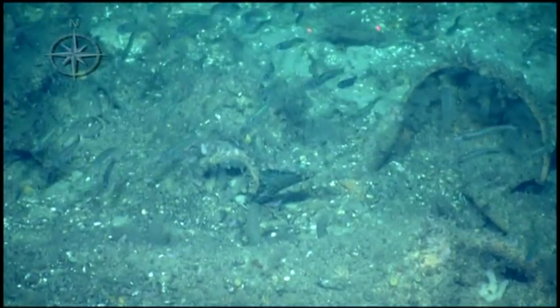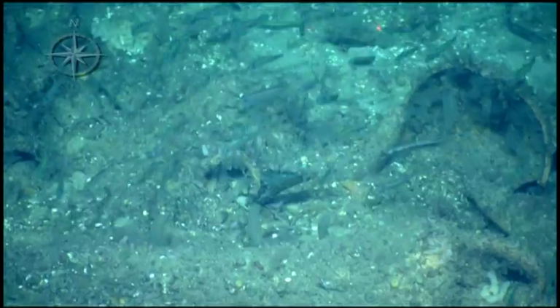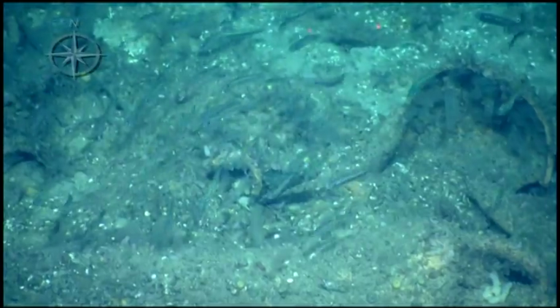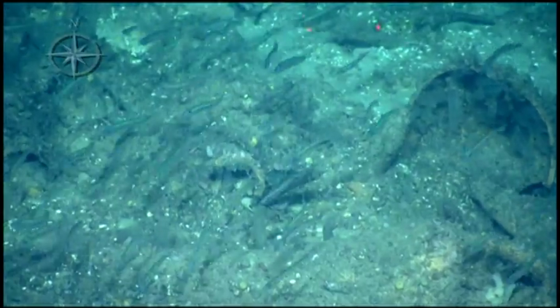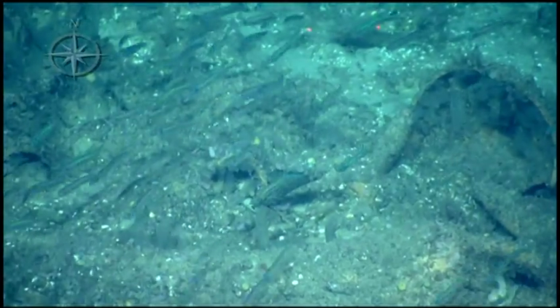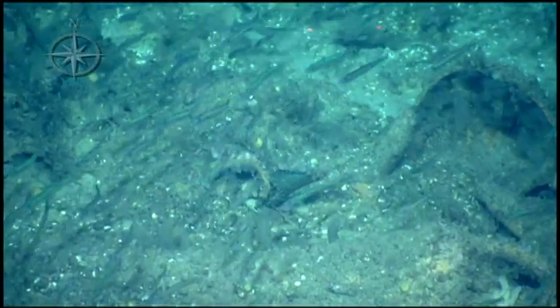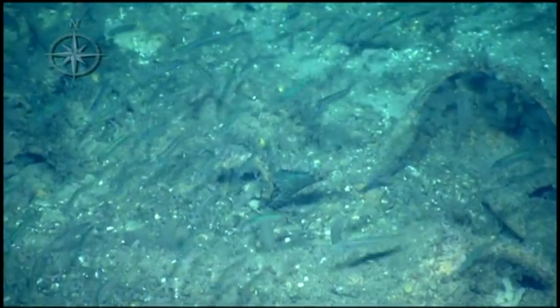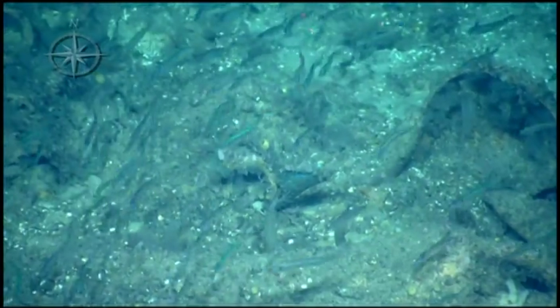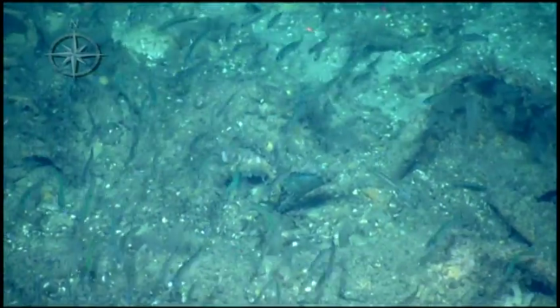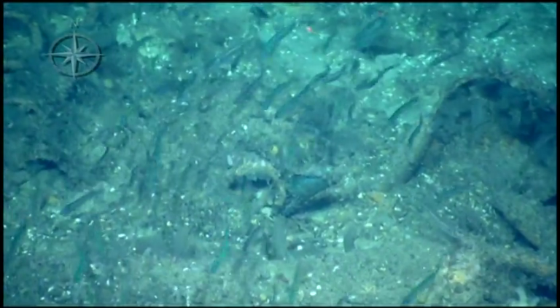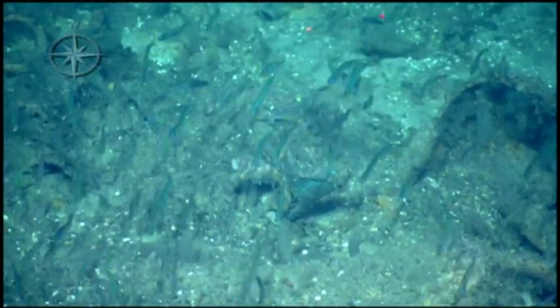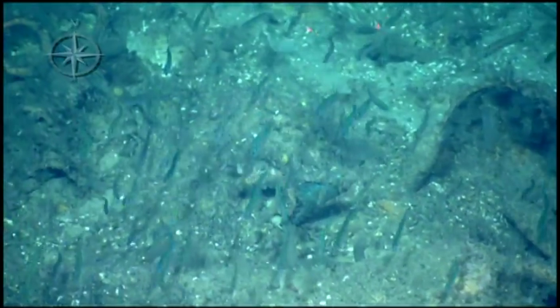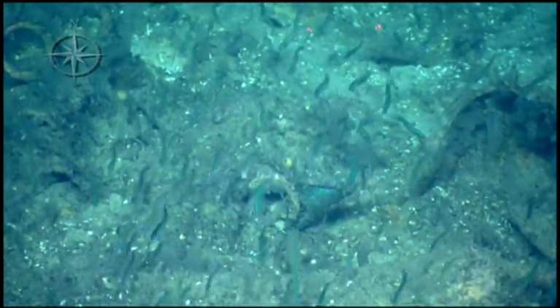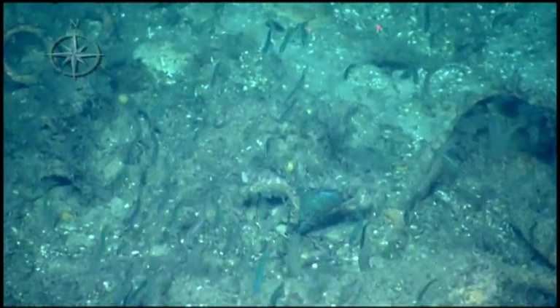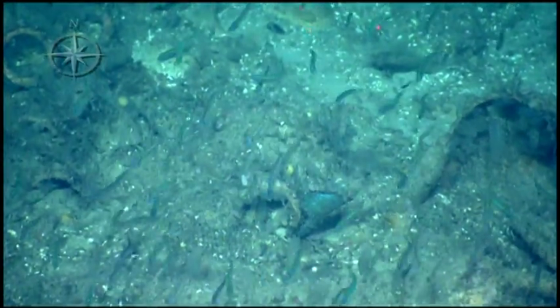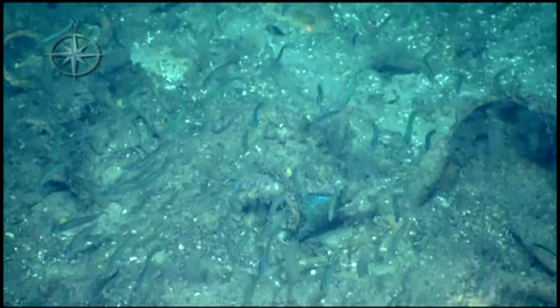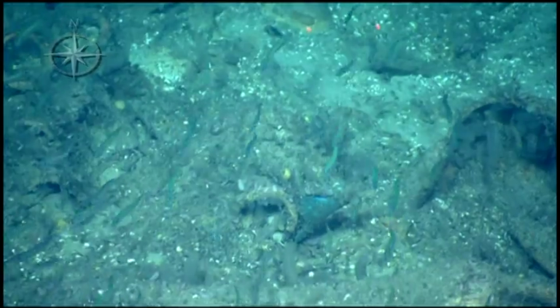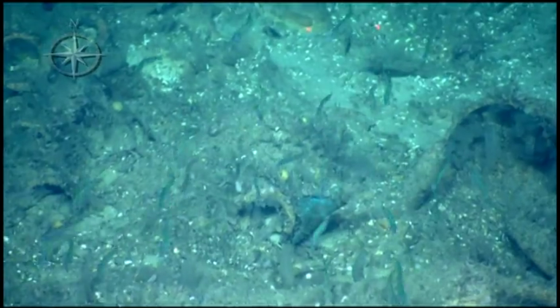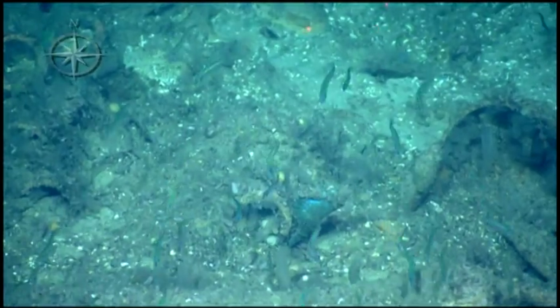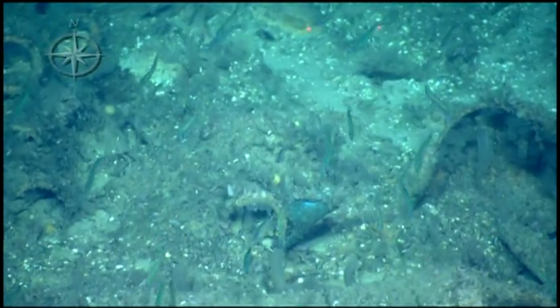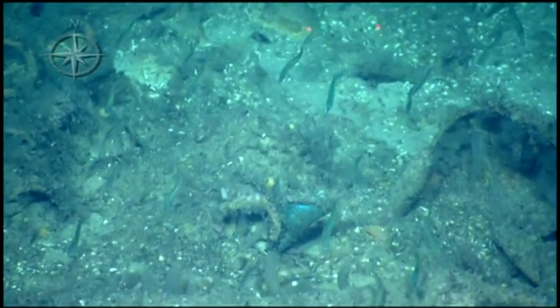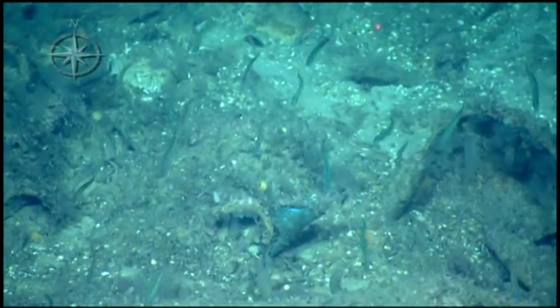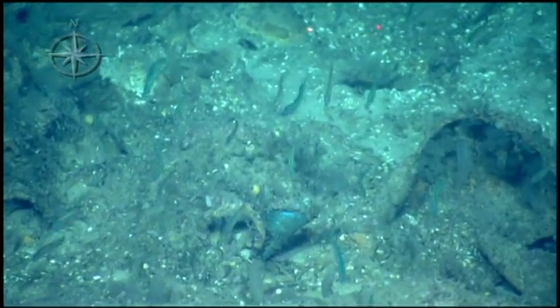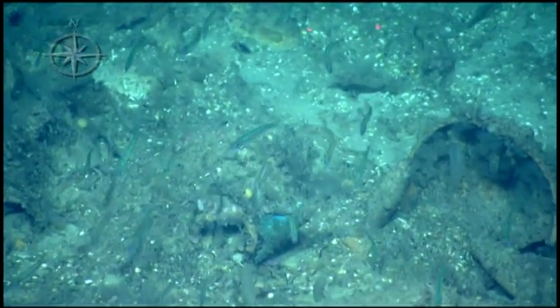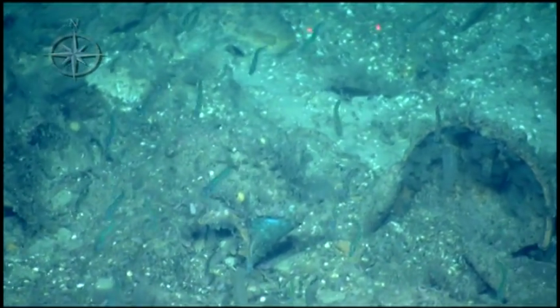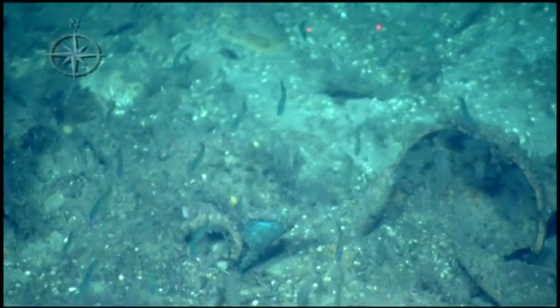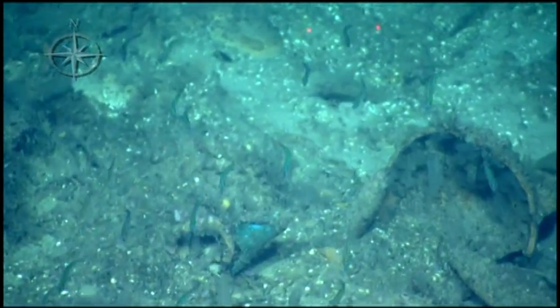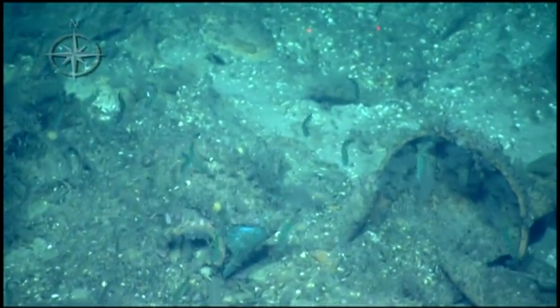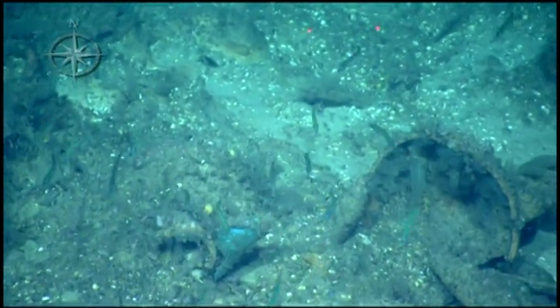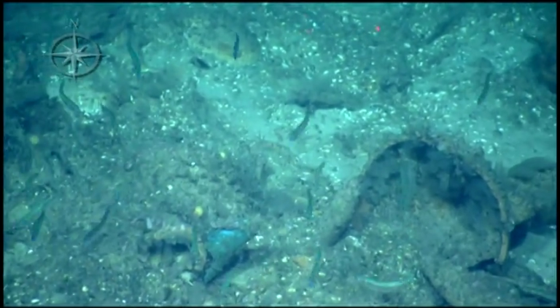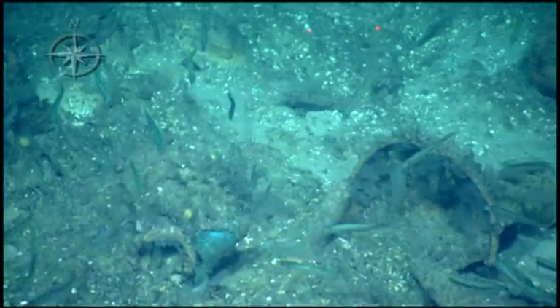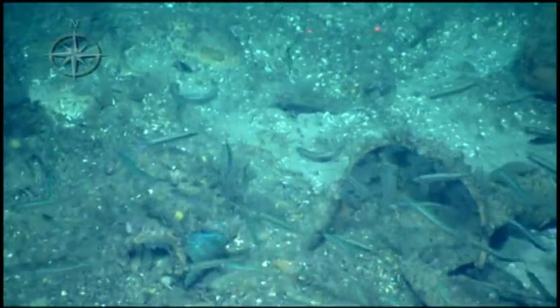You see inside that amphora? There's a bunch of tubes that are translucent. We want to capture those. That's in case — probably. That's it, that's it right there.